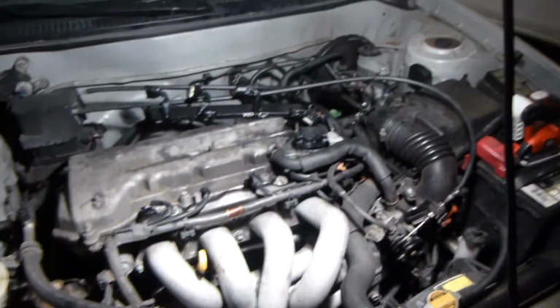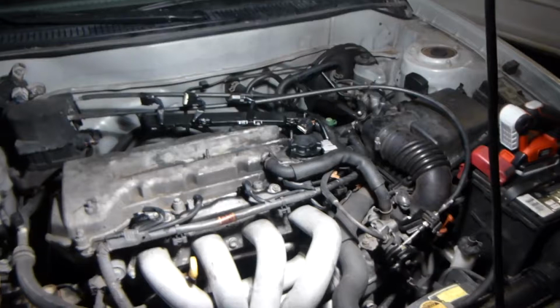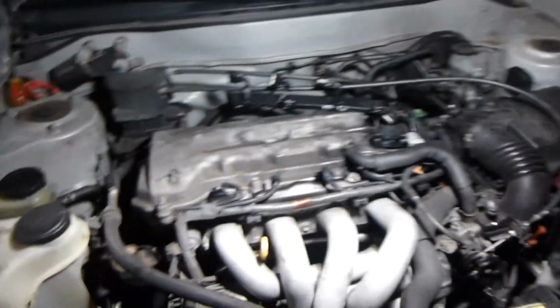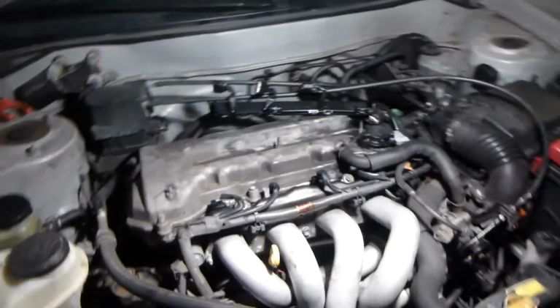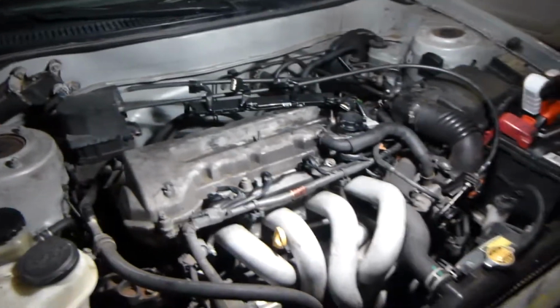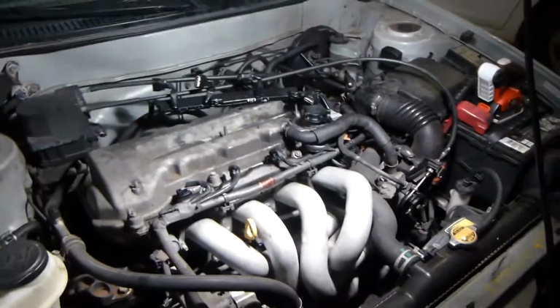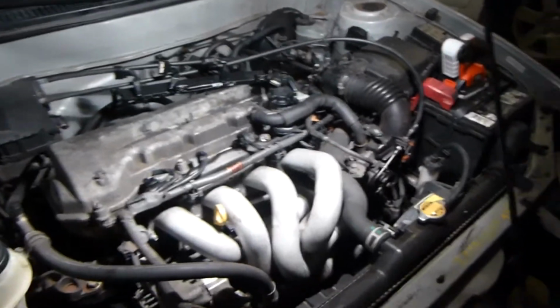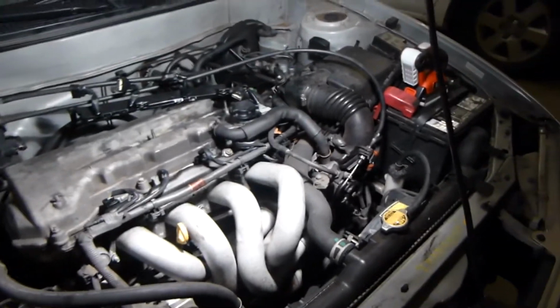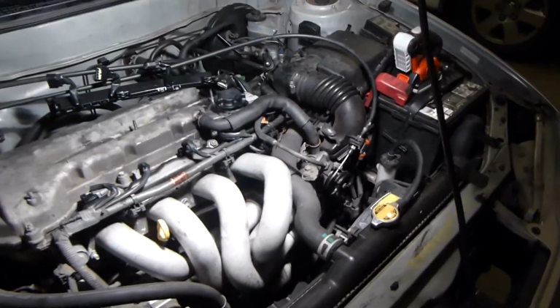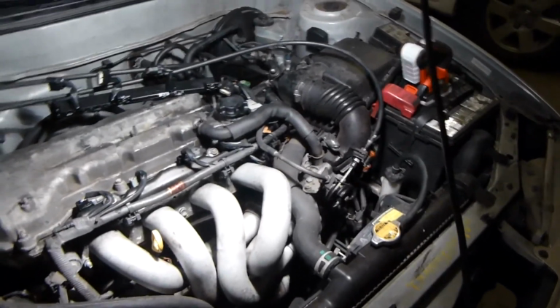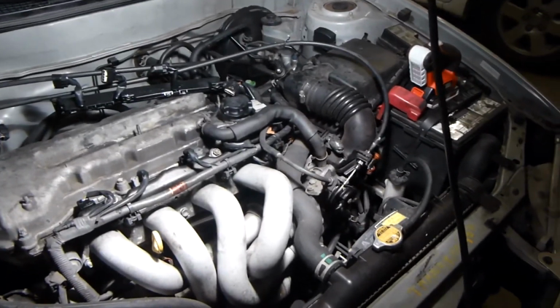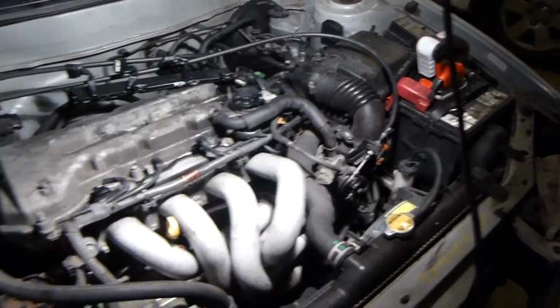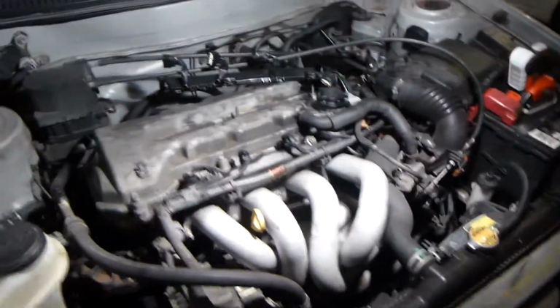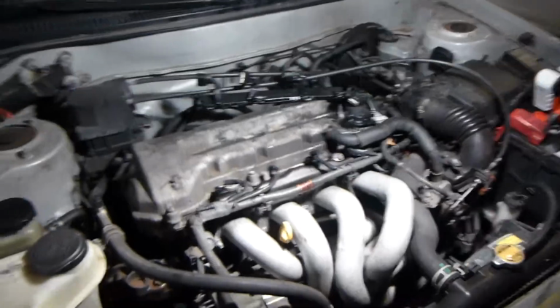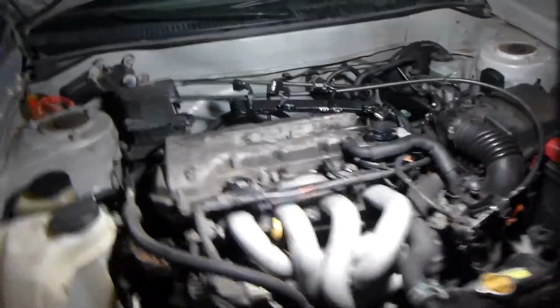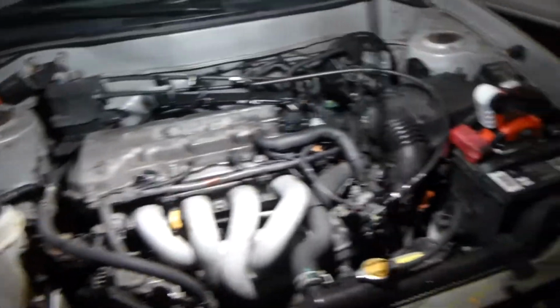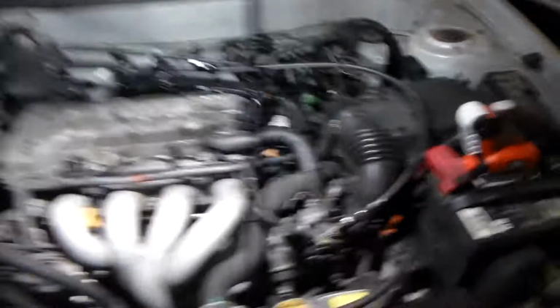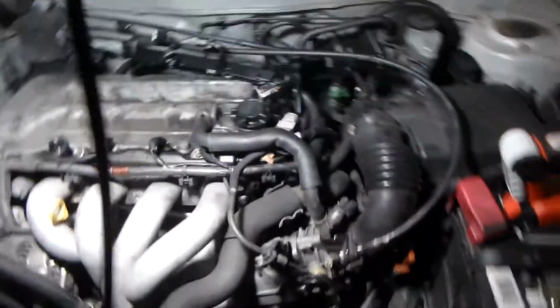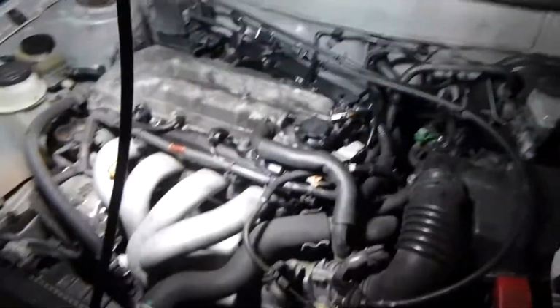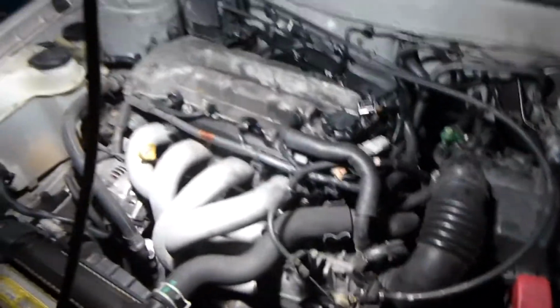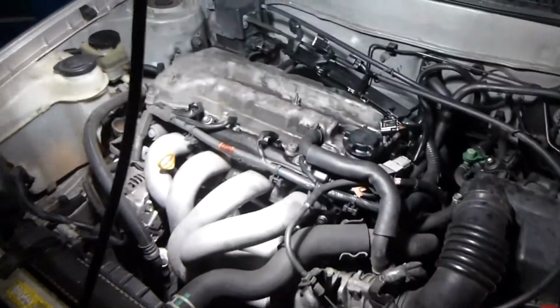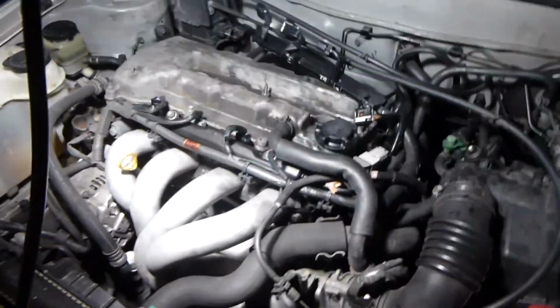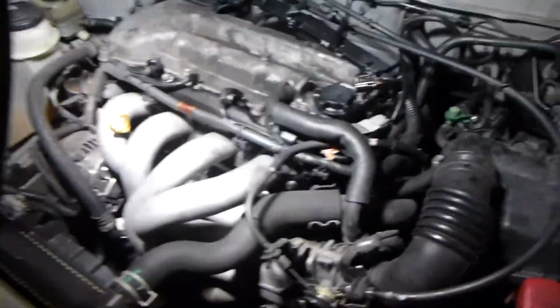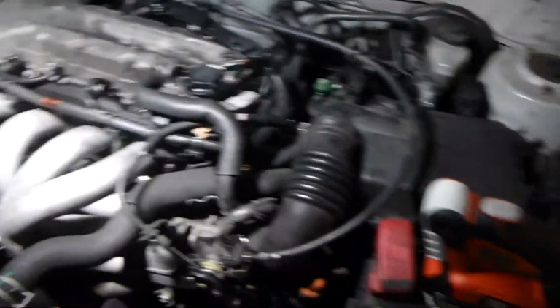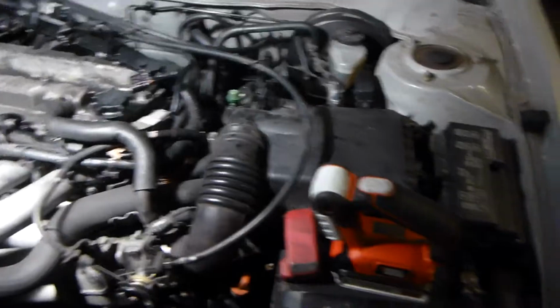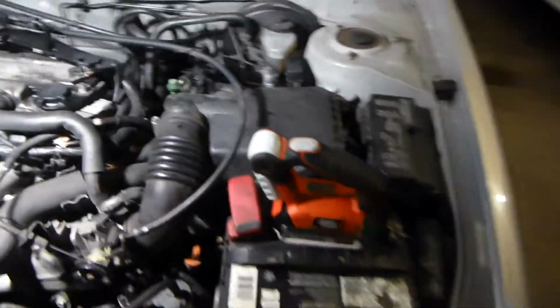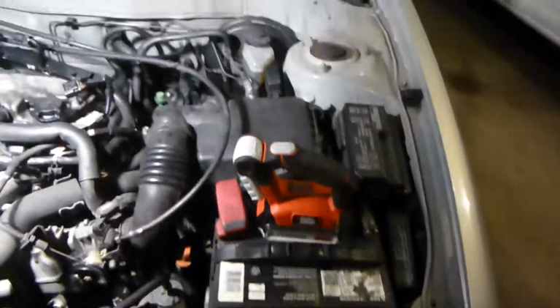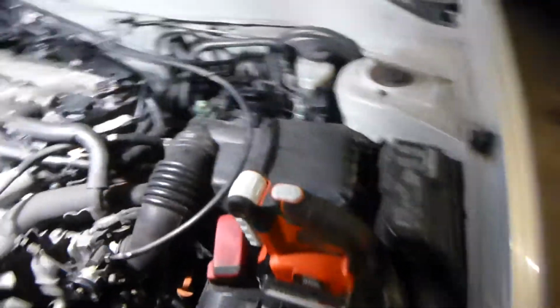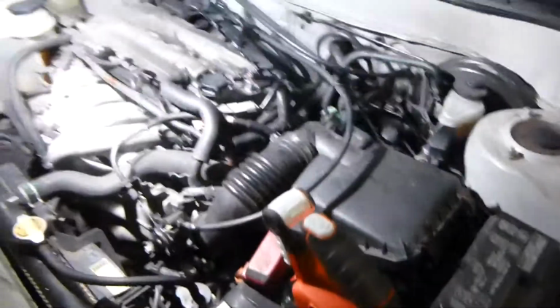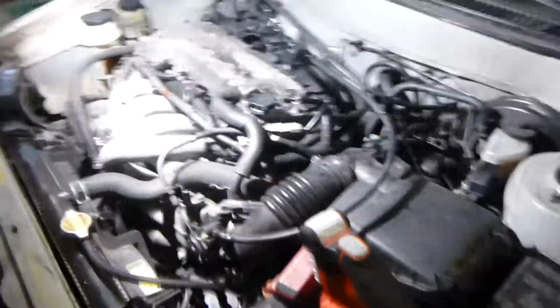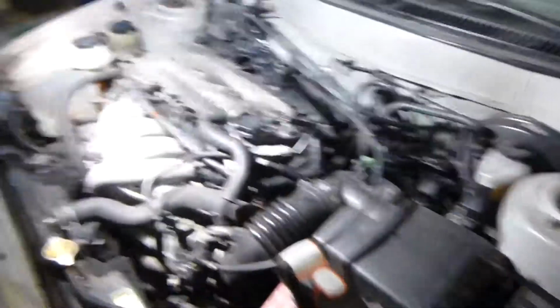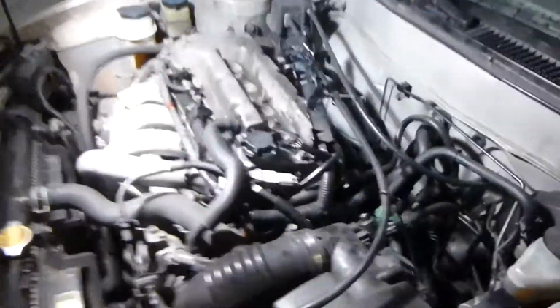Does that mean I need to change my fuel filter, or does it need a tune-up or something? Maybe my fuel injectors are dirty. I checked the air cleaner — it's not that dirty, it's fairly clean, not new but fairly clean.